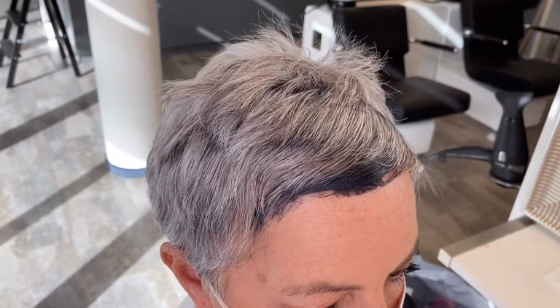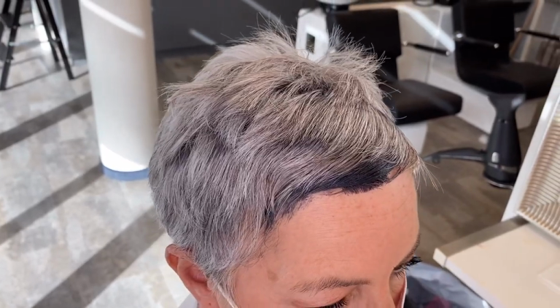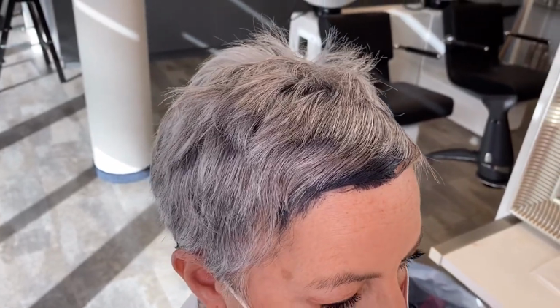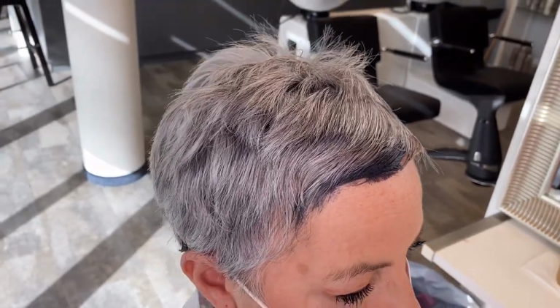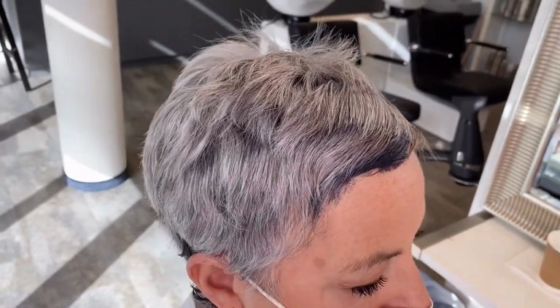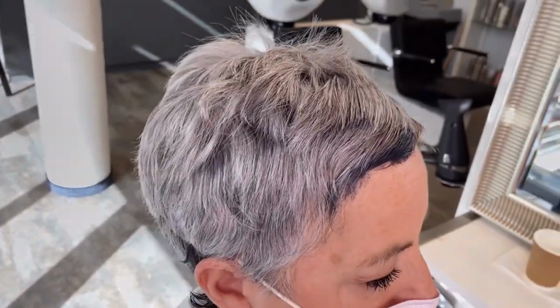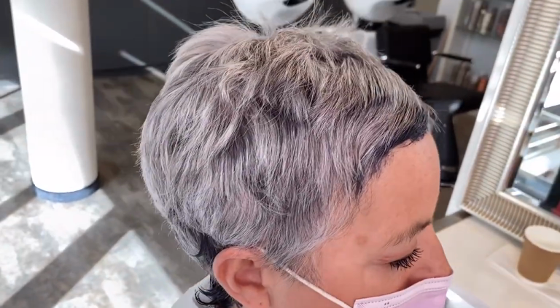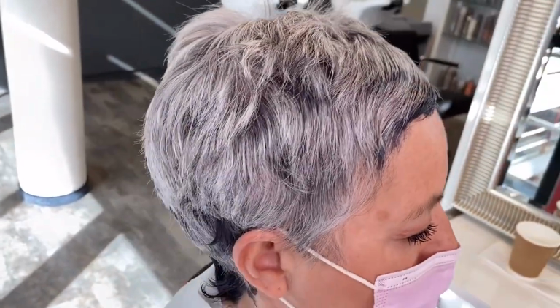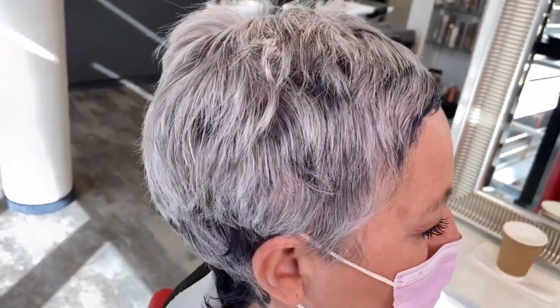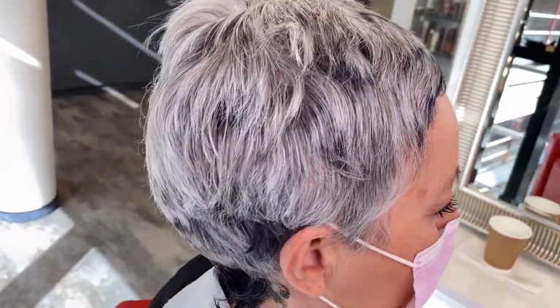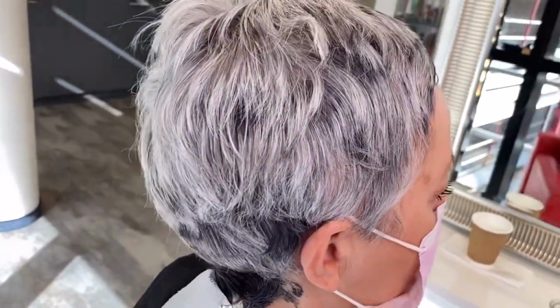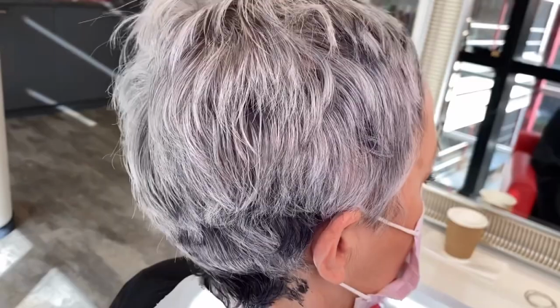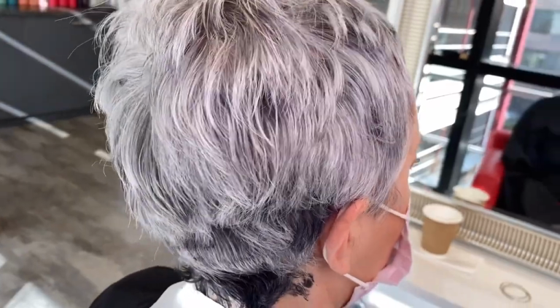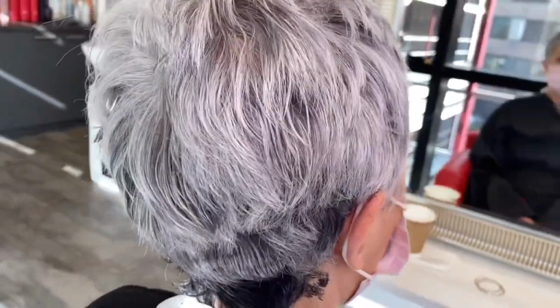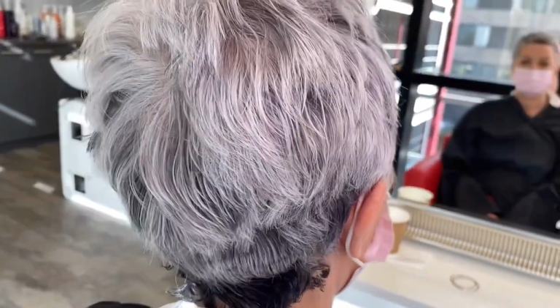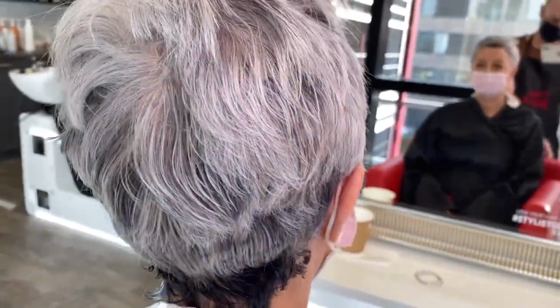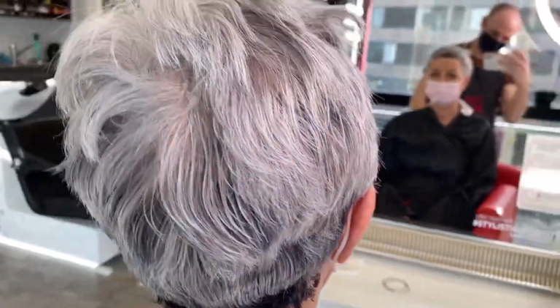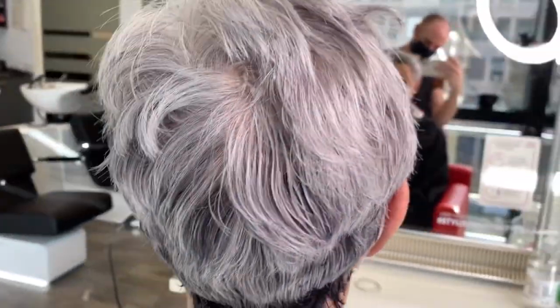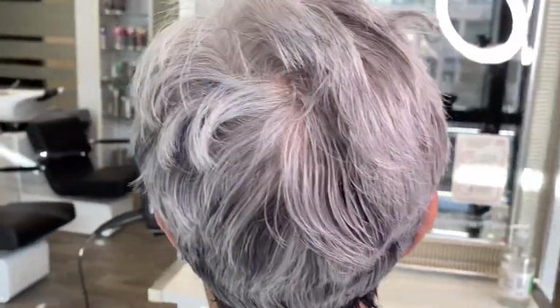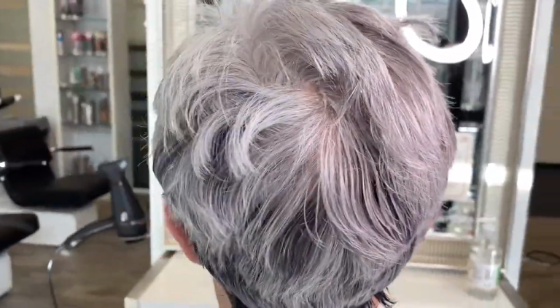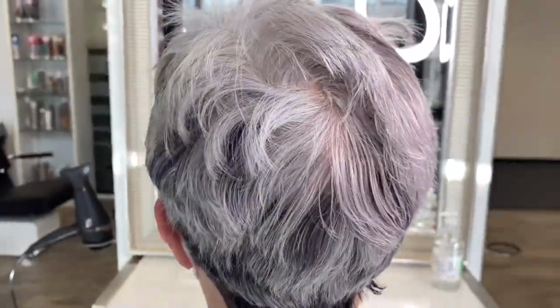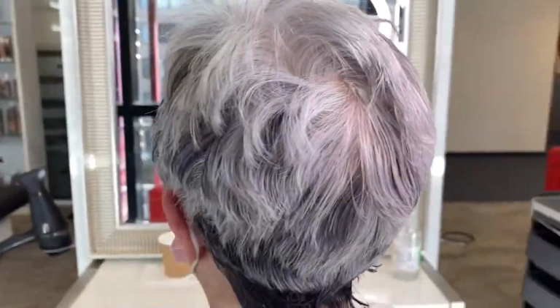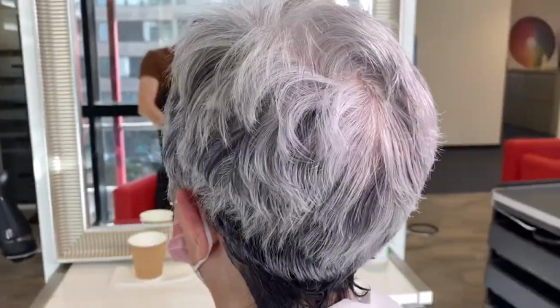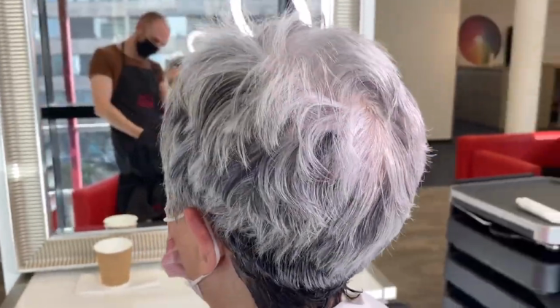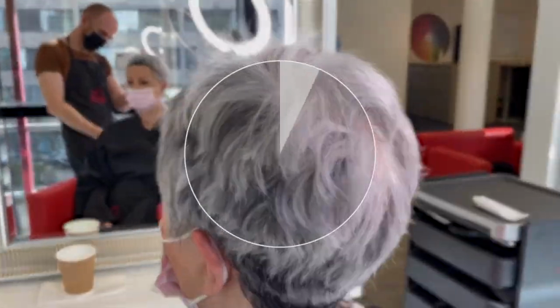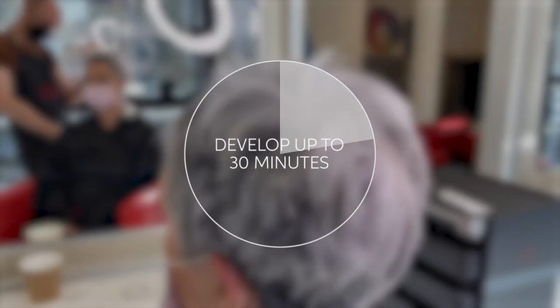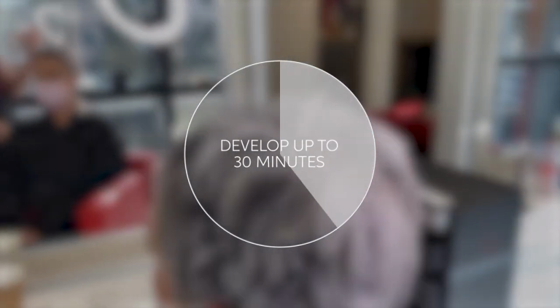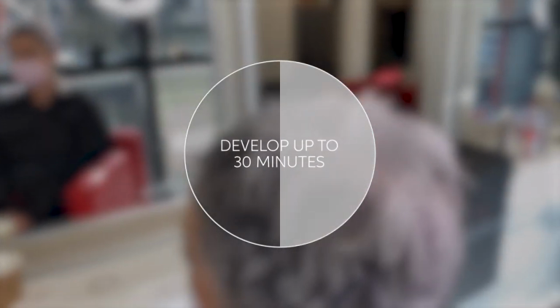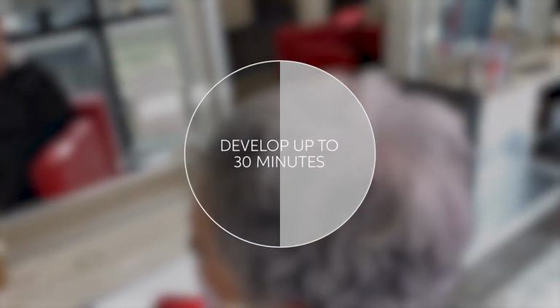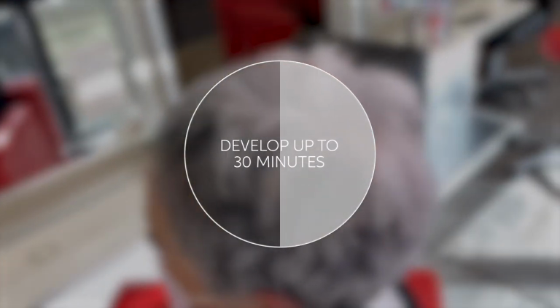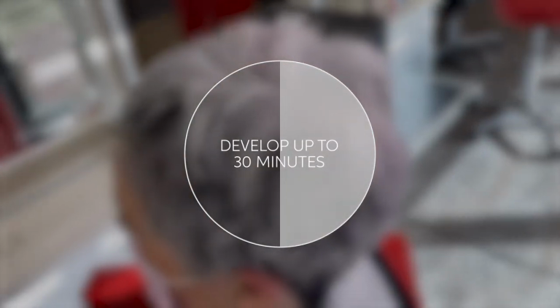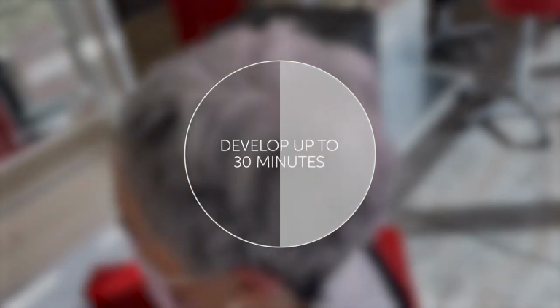As the graphite shimmer dark toner develops, don't let it scare you or the client. Trust me — when you rinse it, it will be beautiful. The Silverglow service develops for 30 minutes.